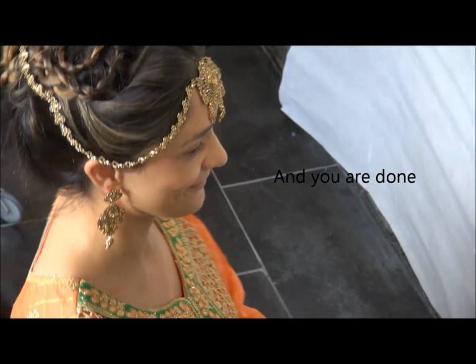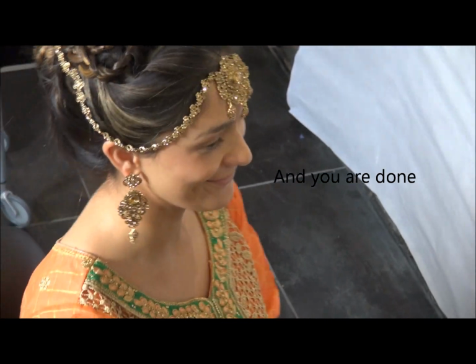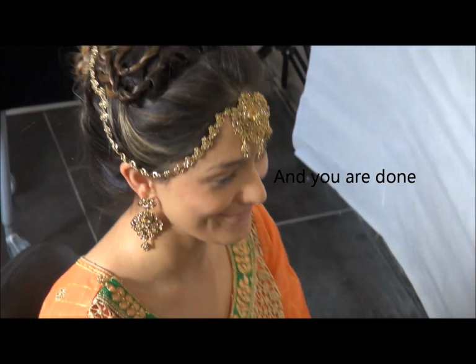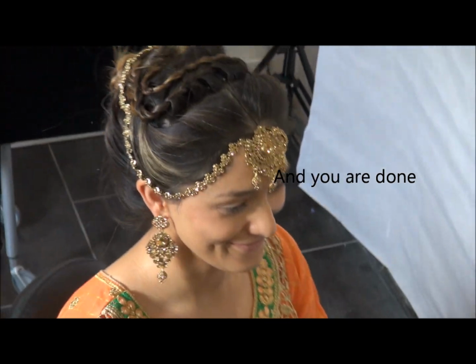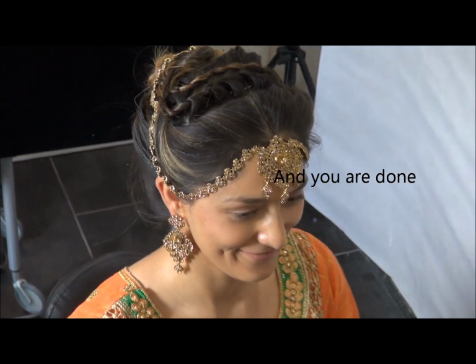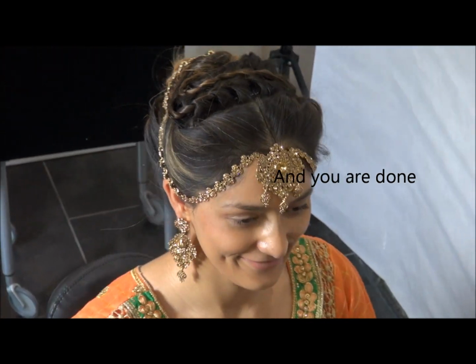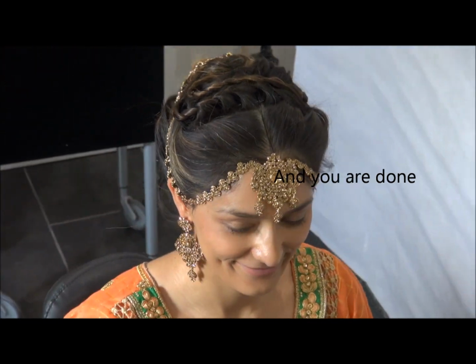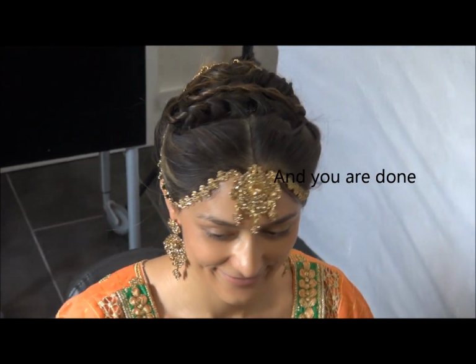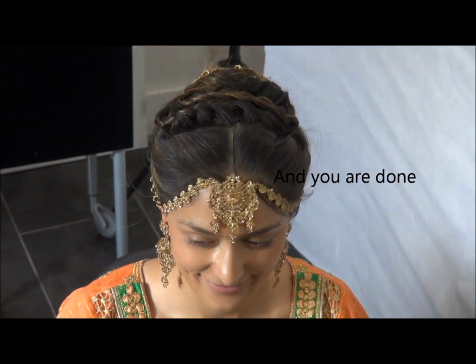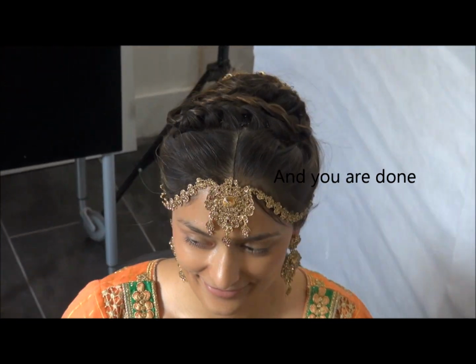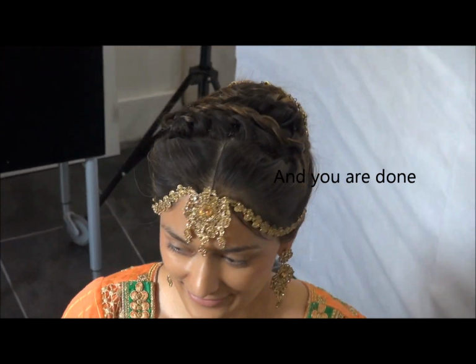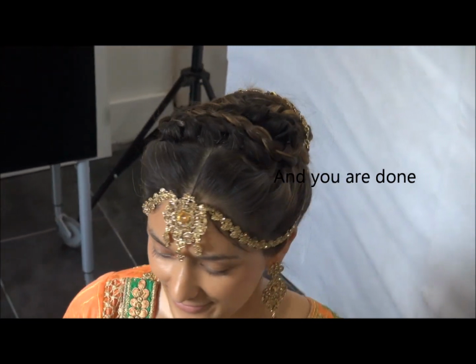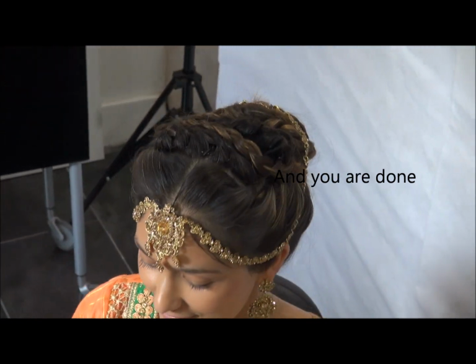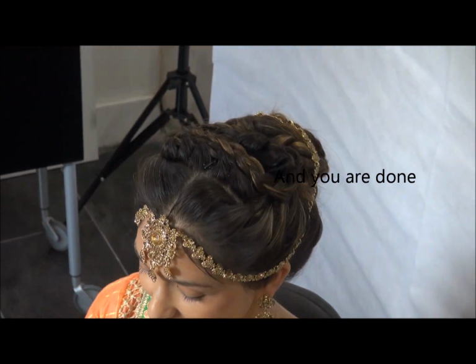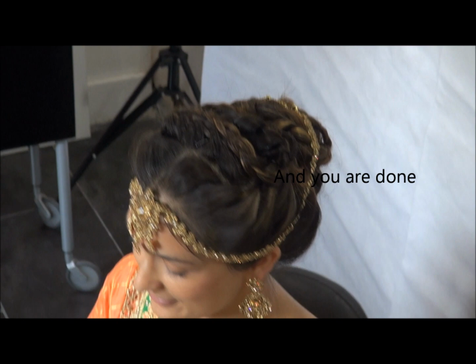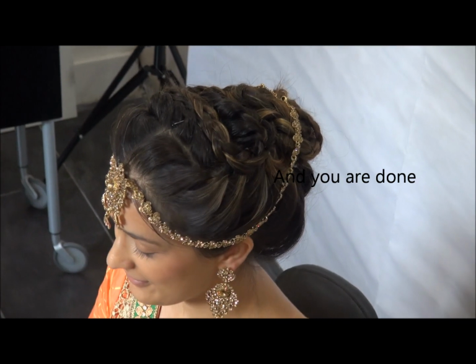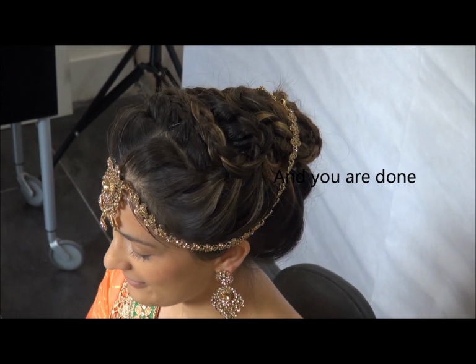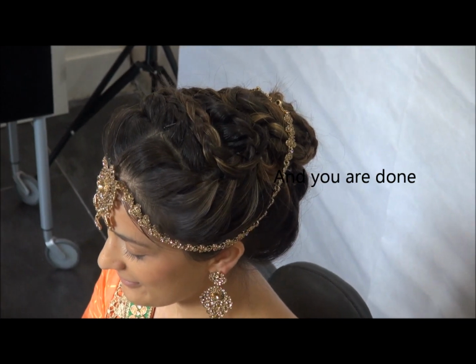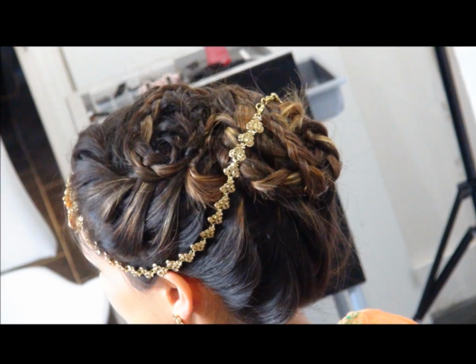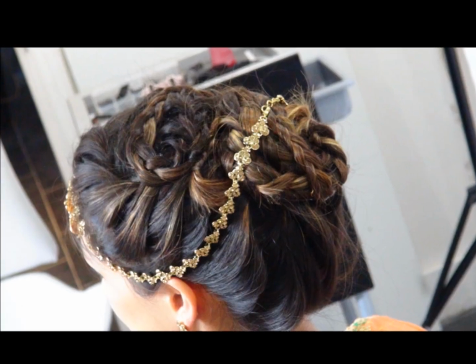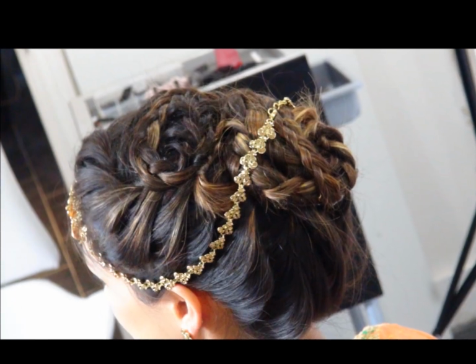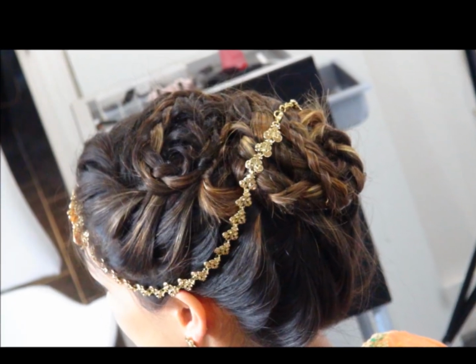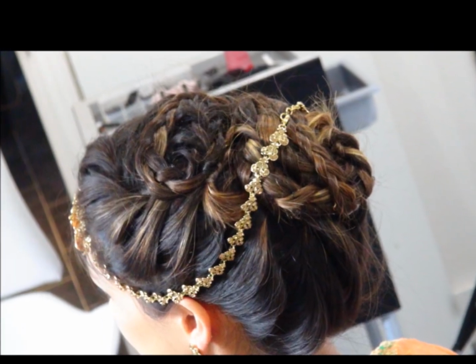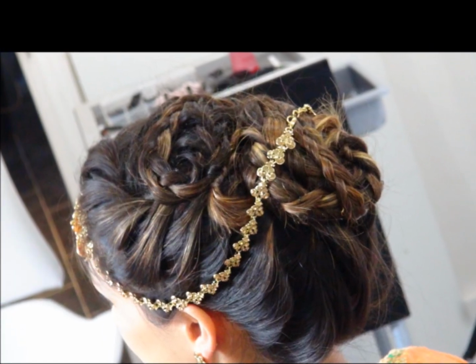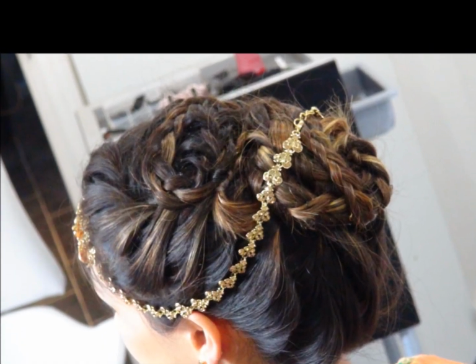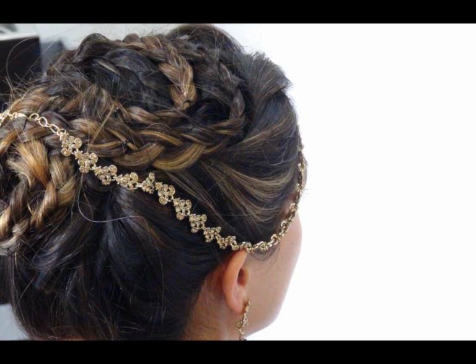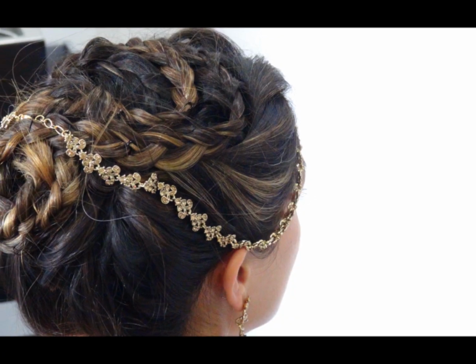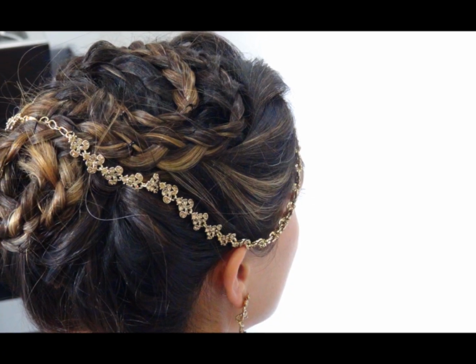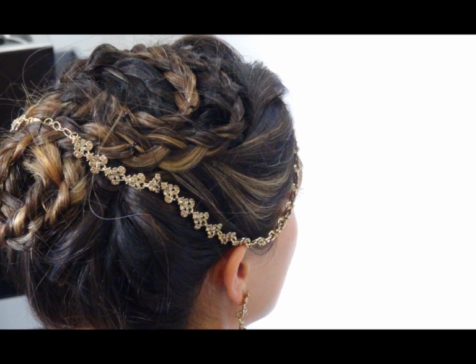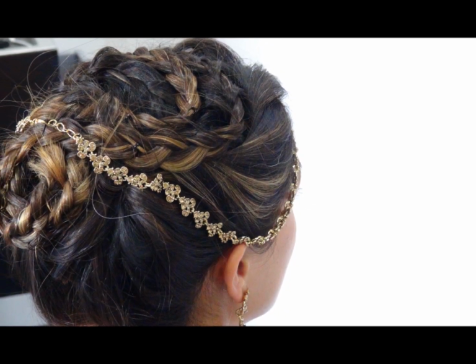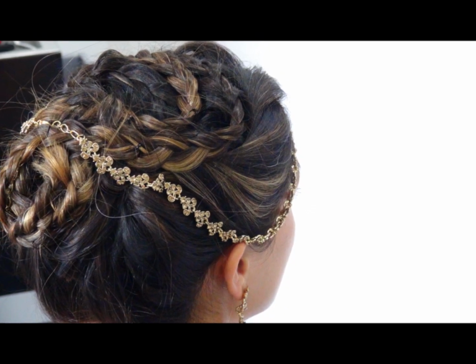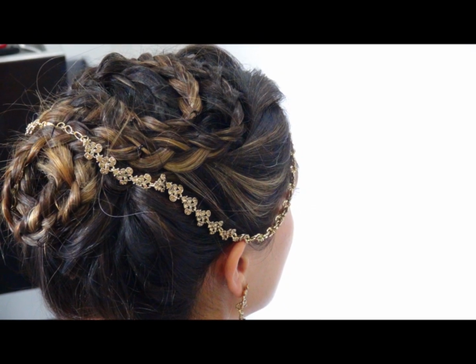And you're done! Thank you for watching. Please share and subscribe to our channel — your comments are welcome.